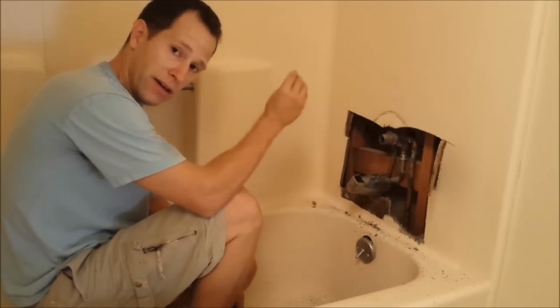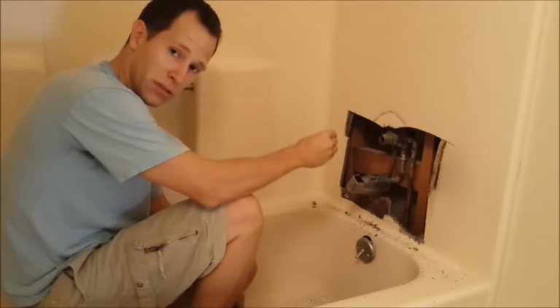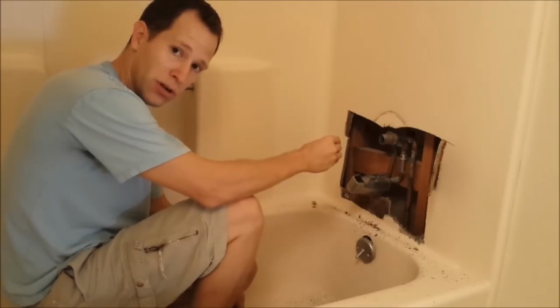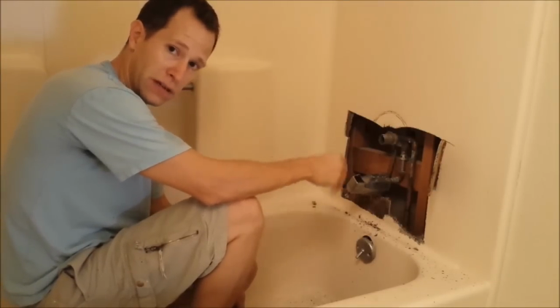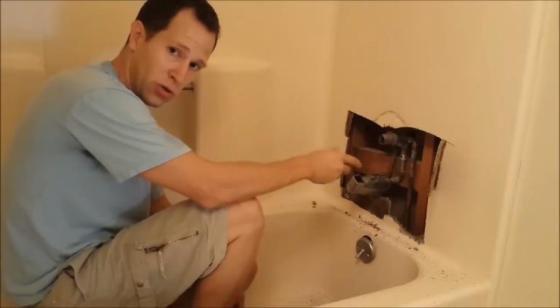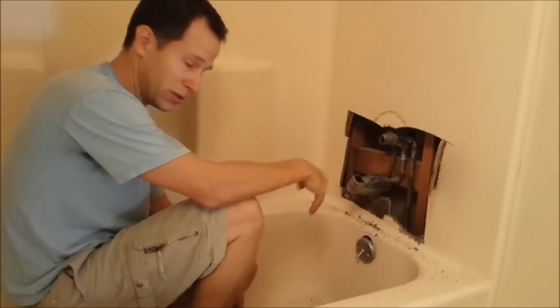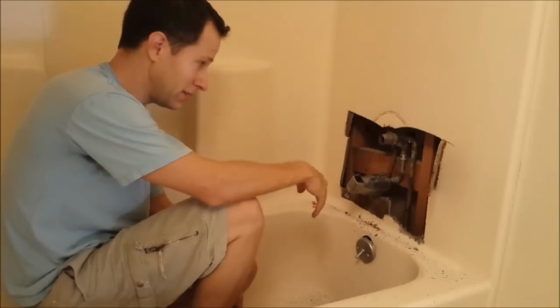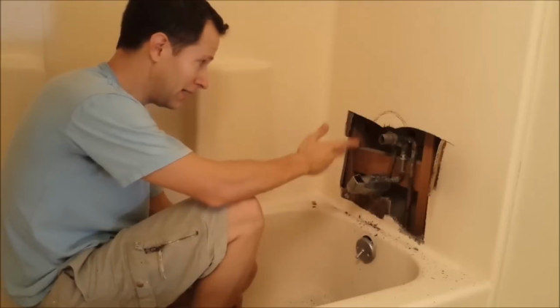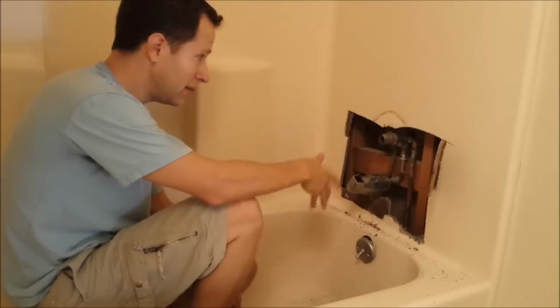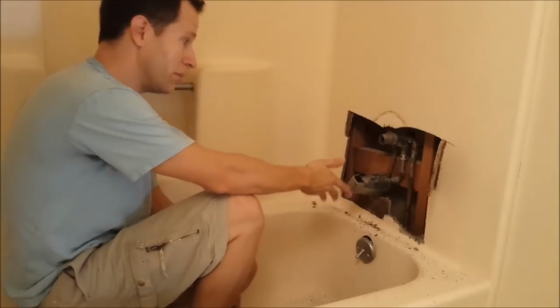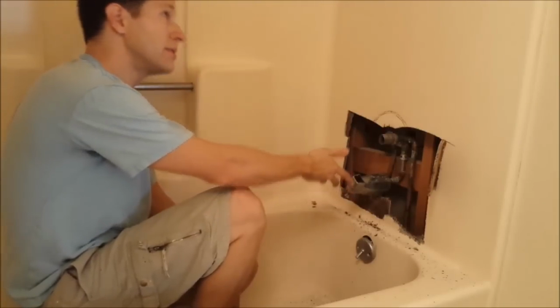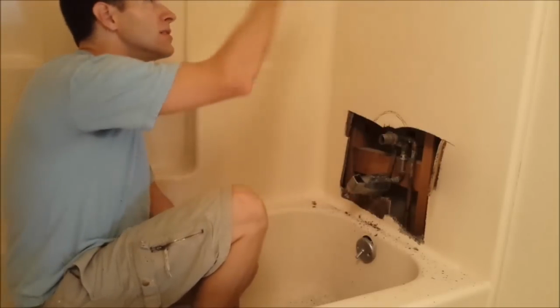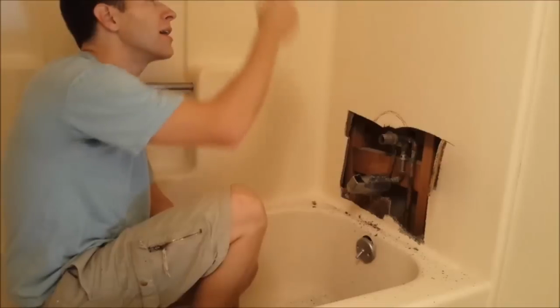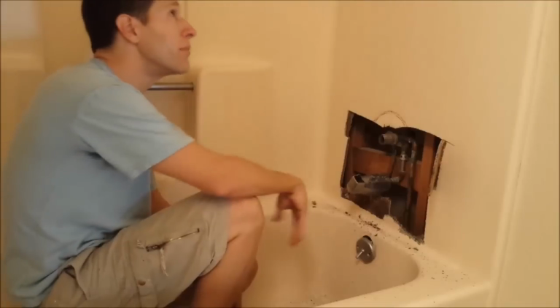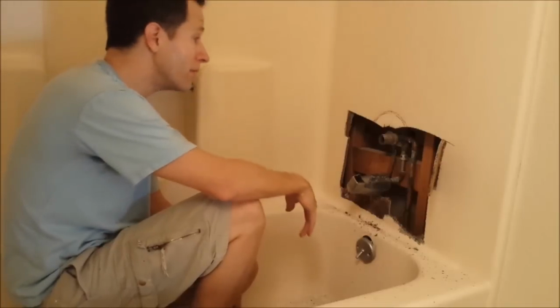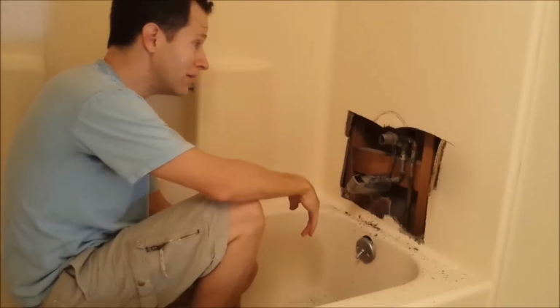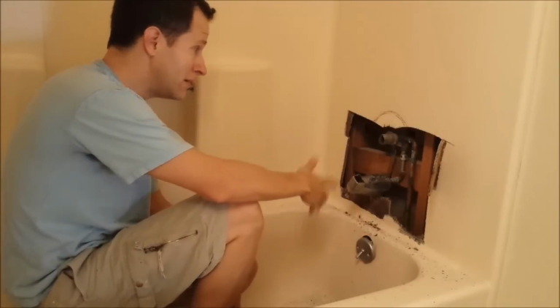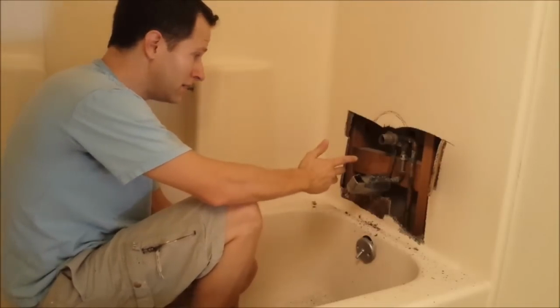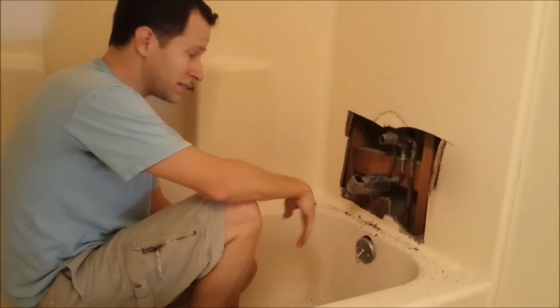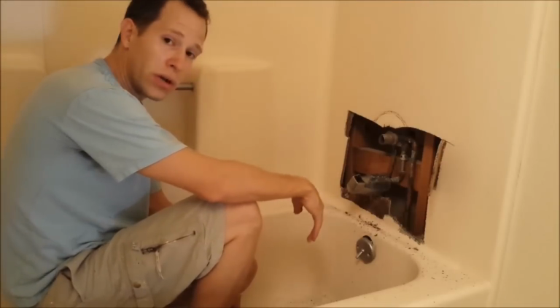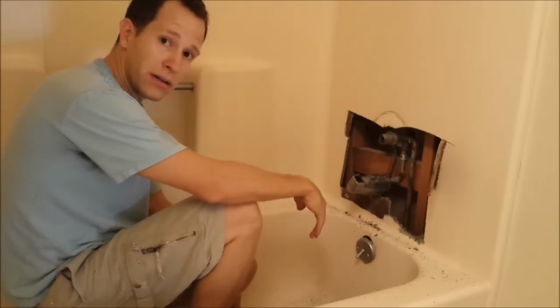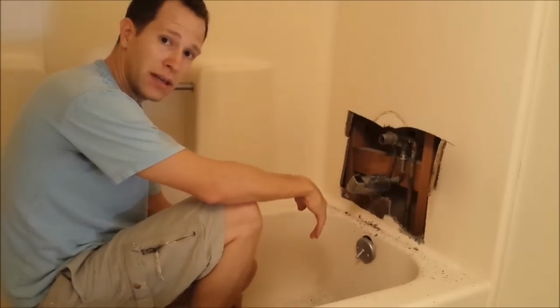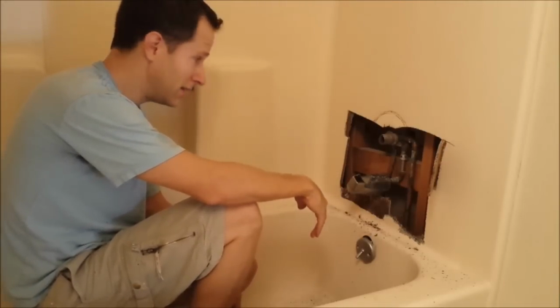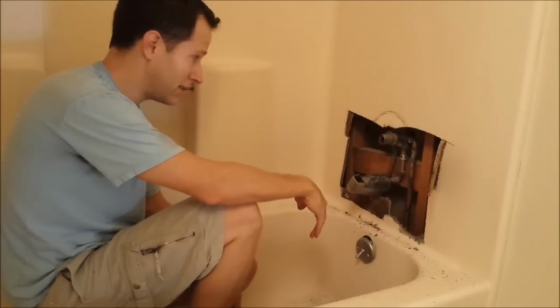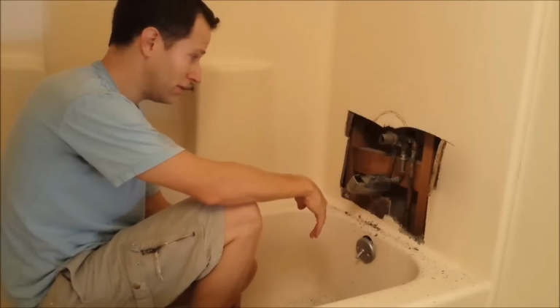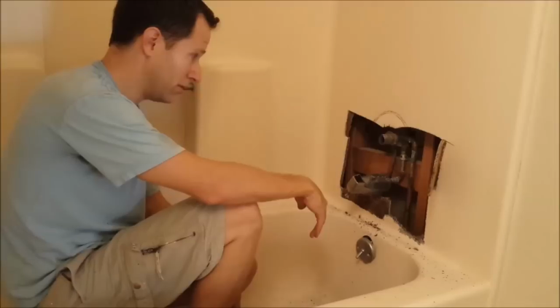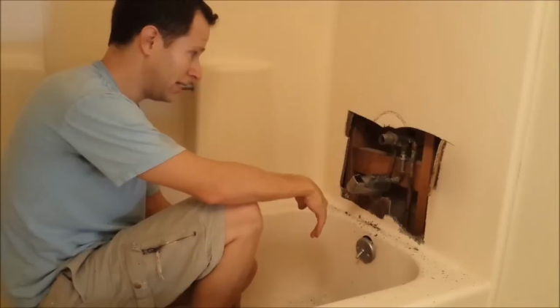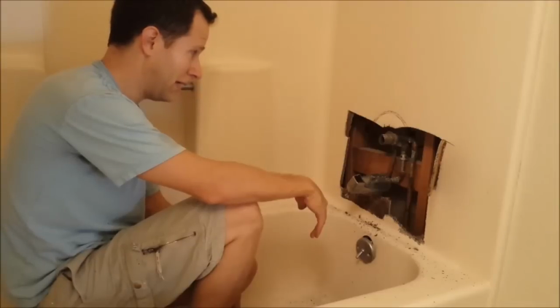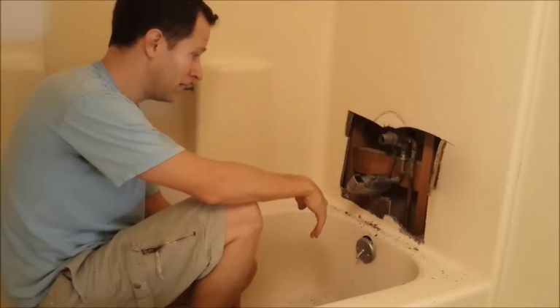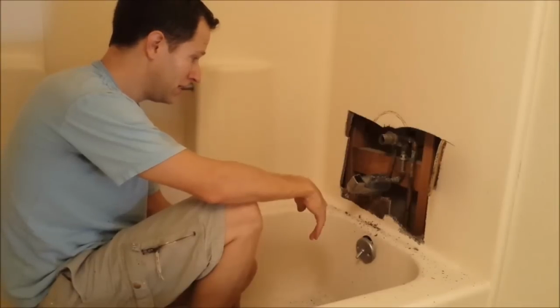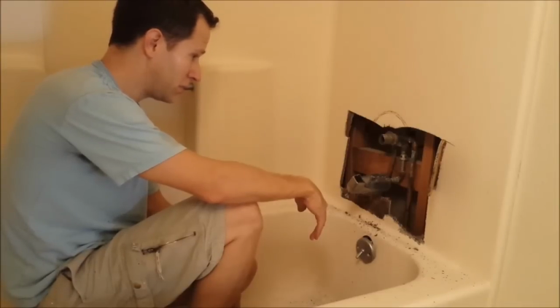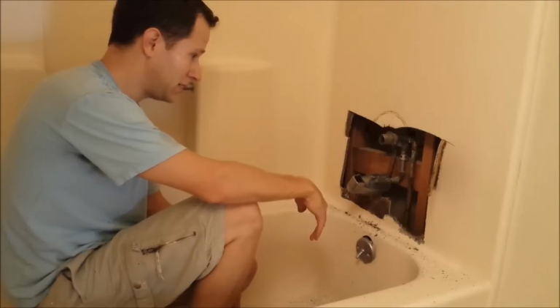SharkBite allows you to integrate your copper plumbing in with PVC. It's just a push-on fitting so there's no welding or anything like that. I can replace this entire plumbing for about less than 20 bucks and I can do all the labor in less than half an hour. So it's pretty easy.